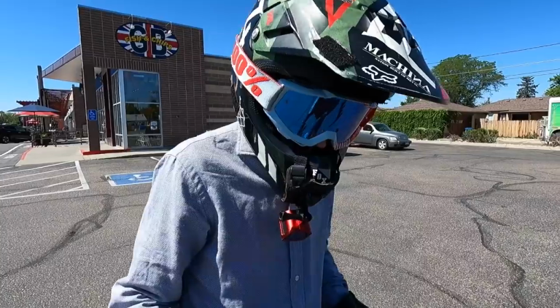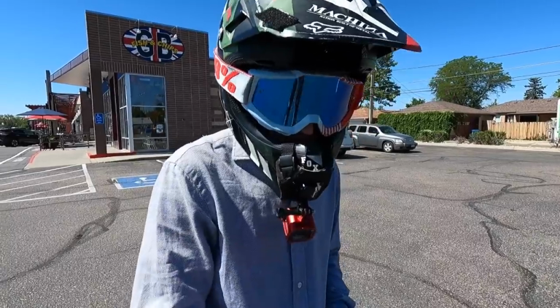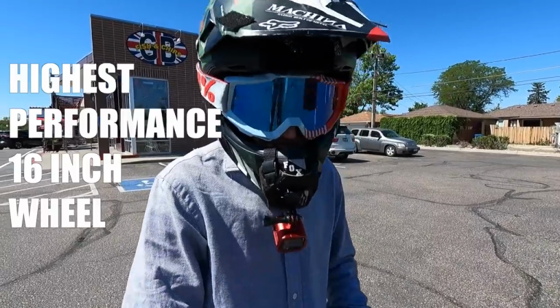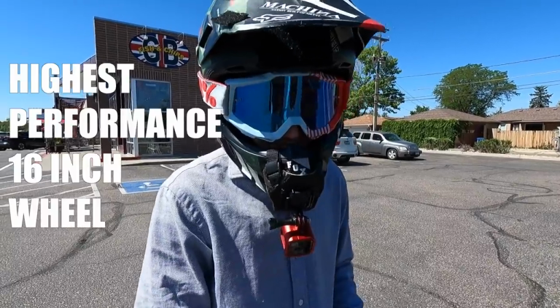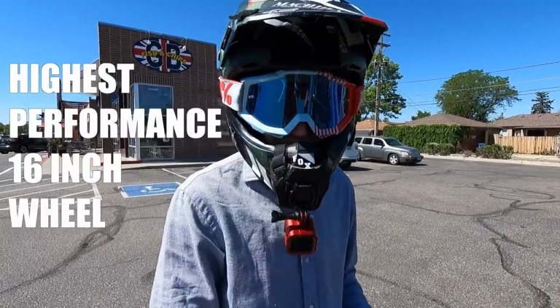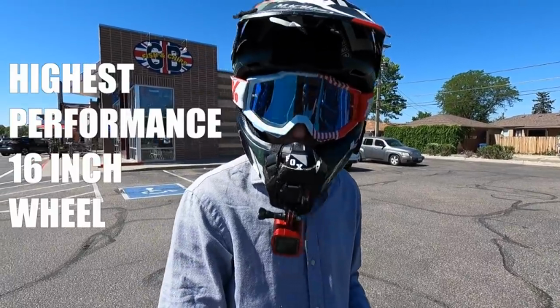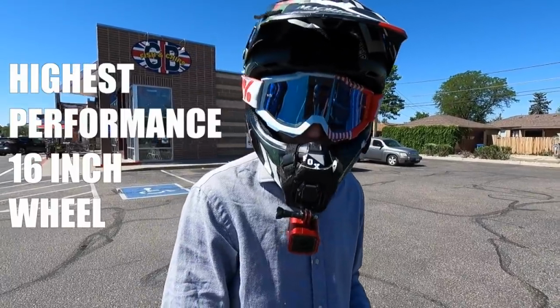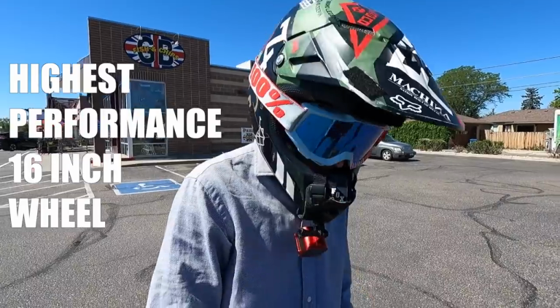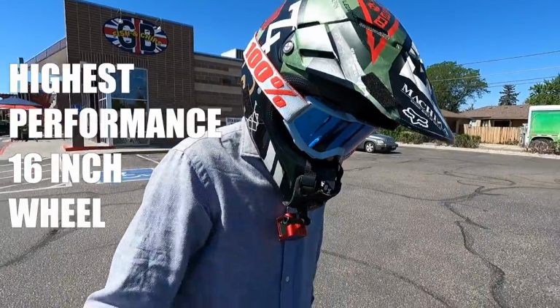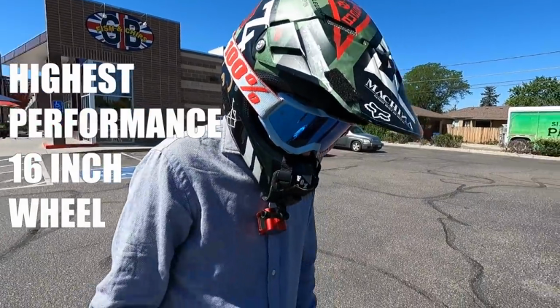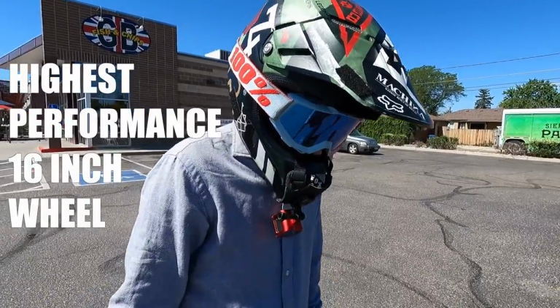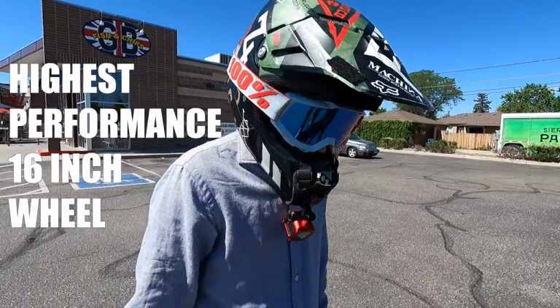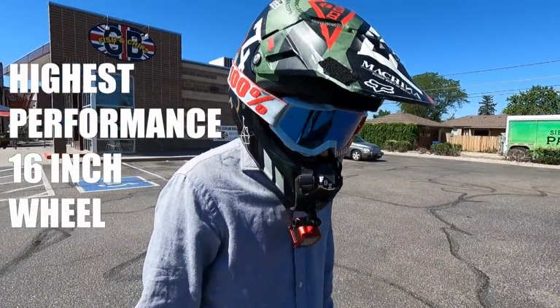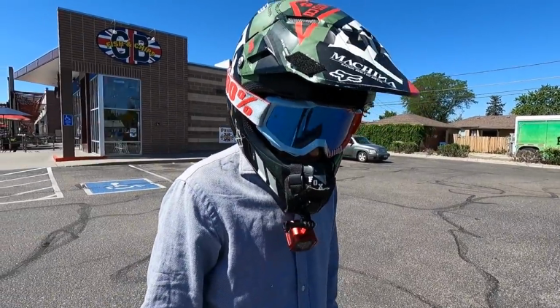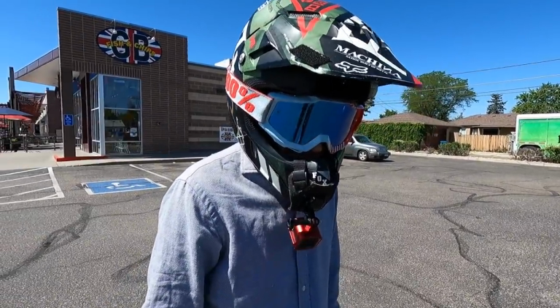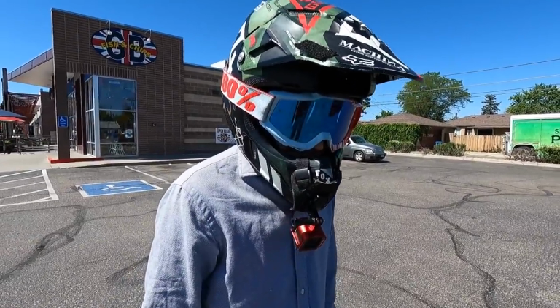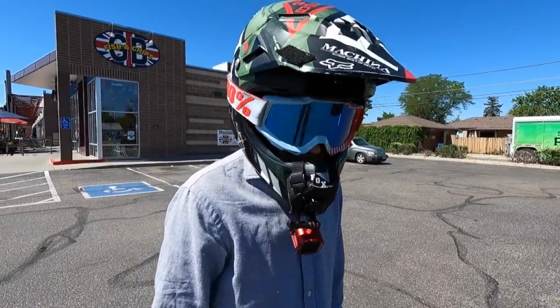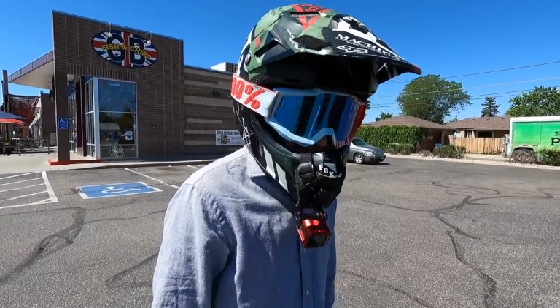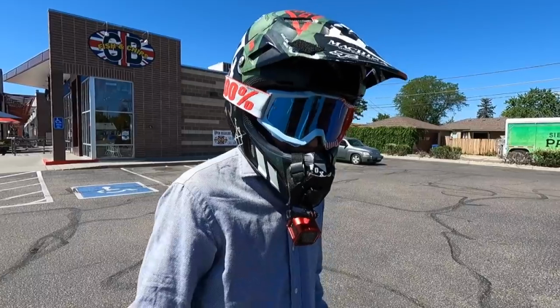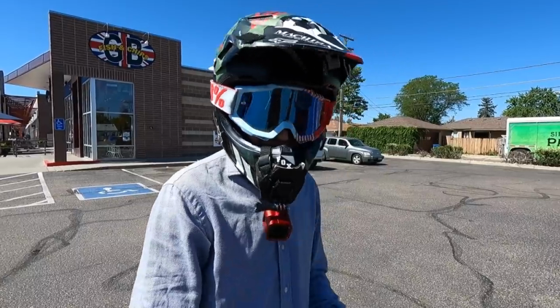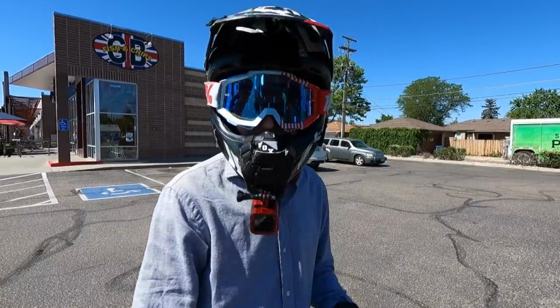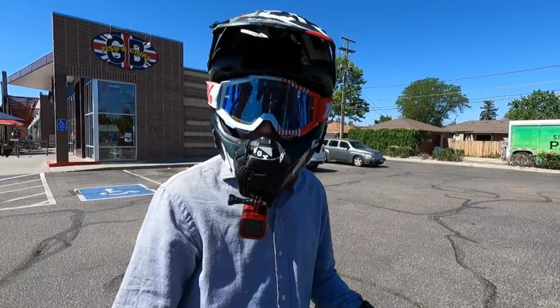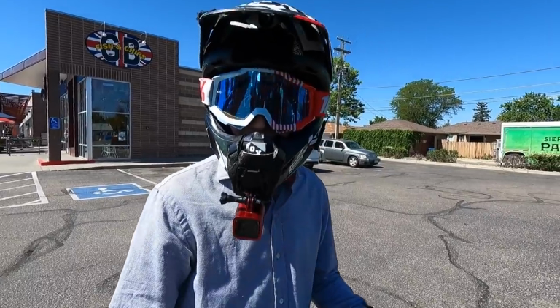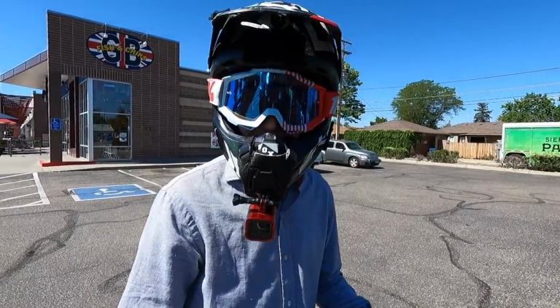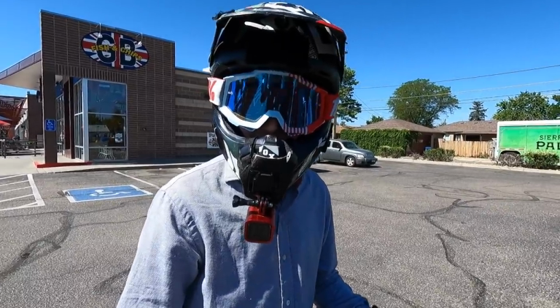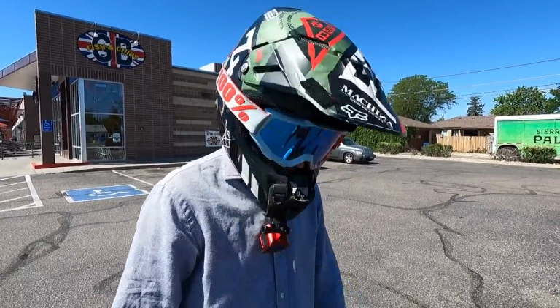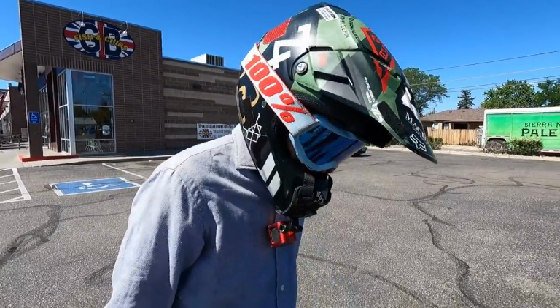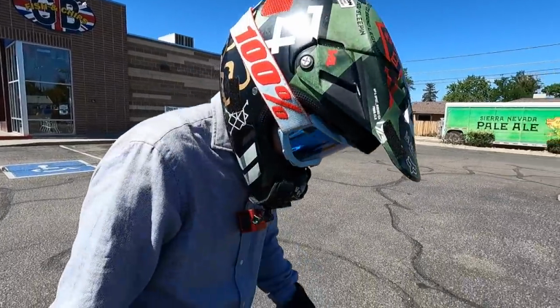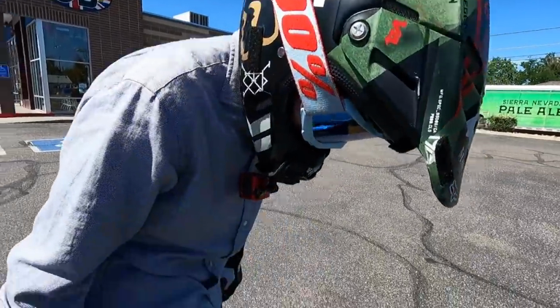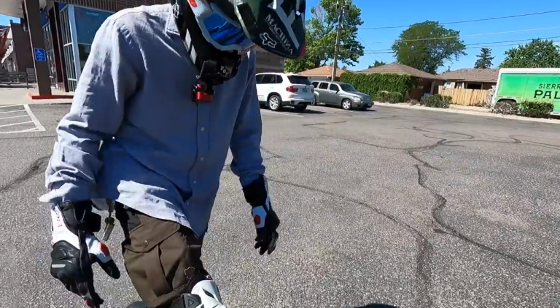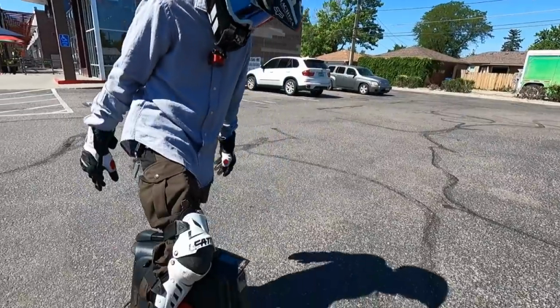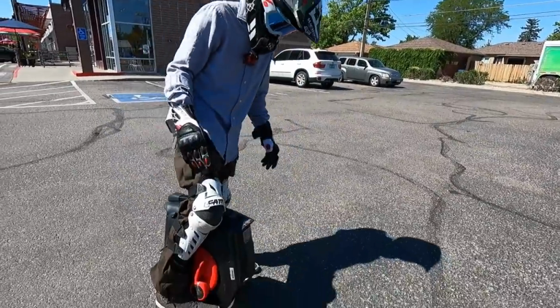This is going to be my highest-performance 16-inch wheel I've probably ever rode right here. I rode the 16X, the 16S, but this is faster than all of those, right? More power. So we'll have to see. Alright, give it a shot.